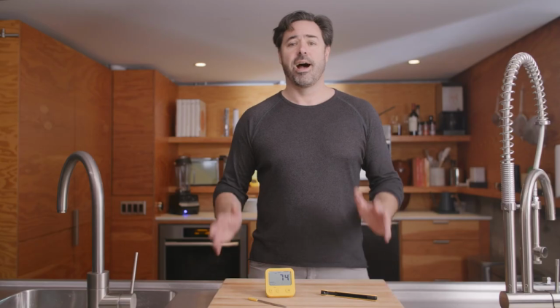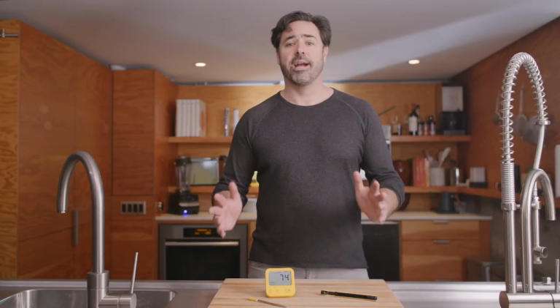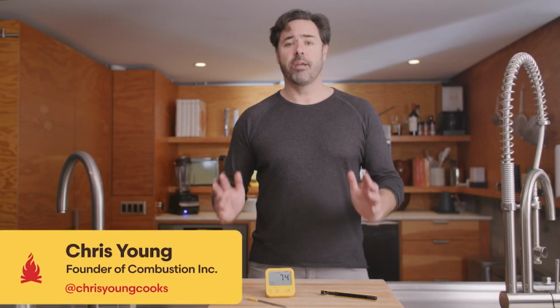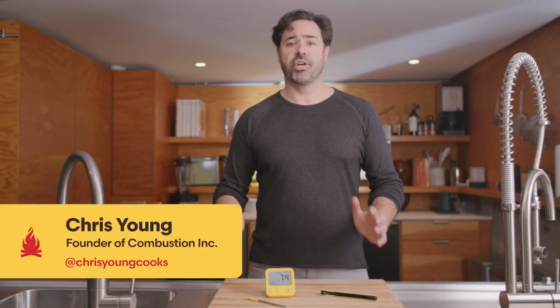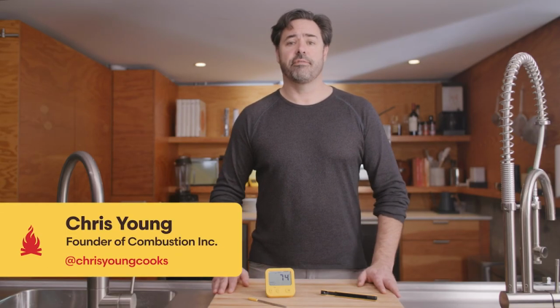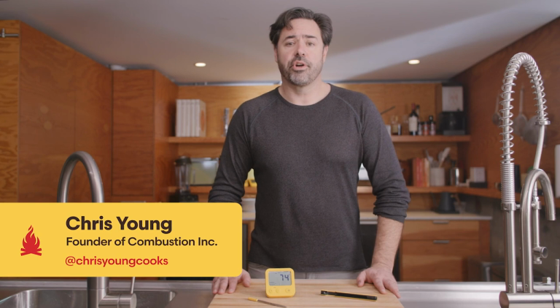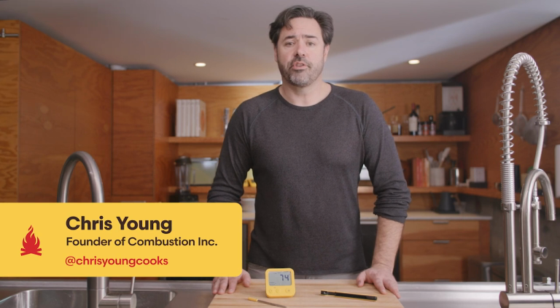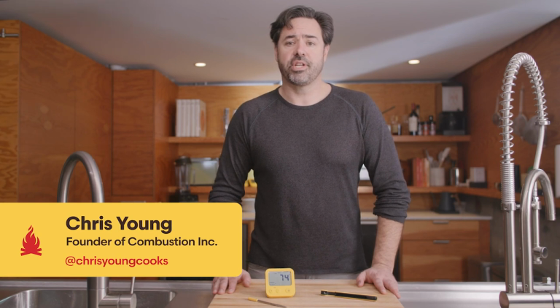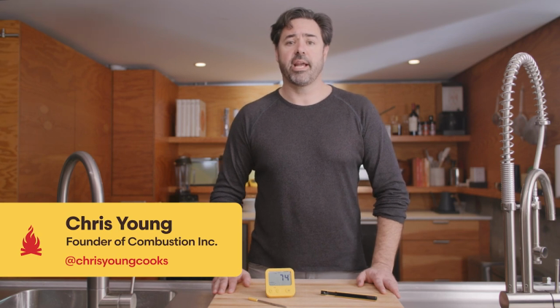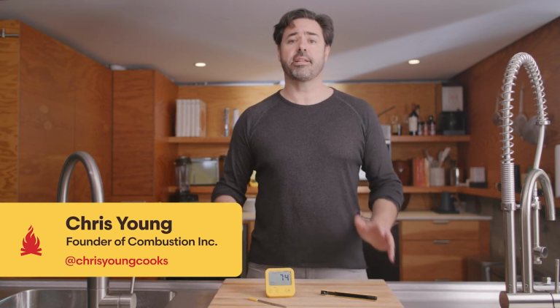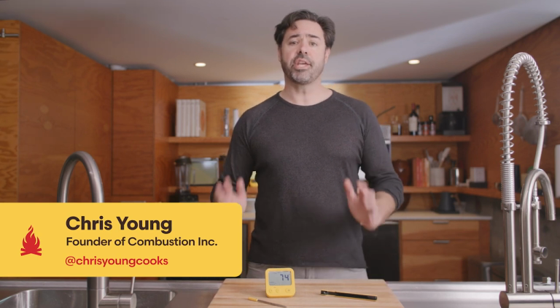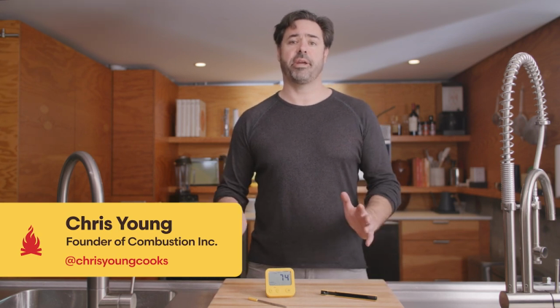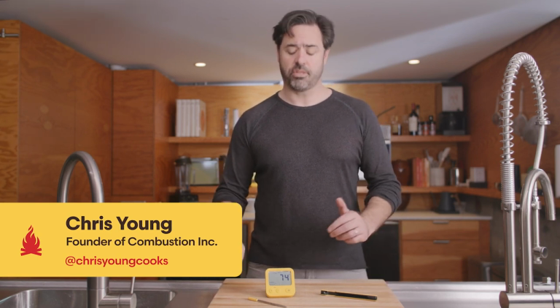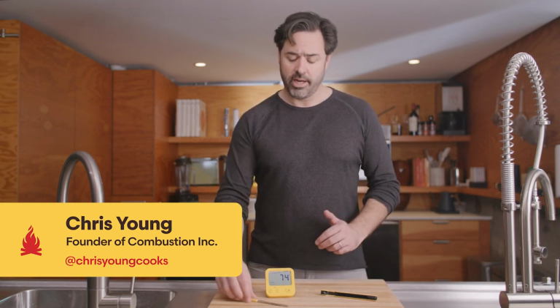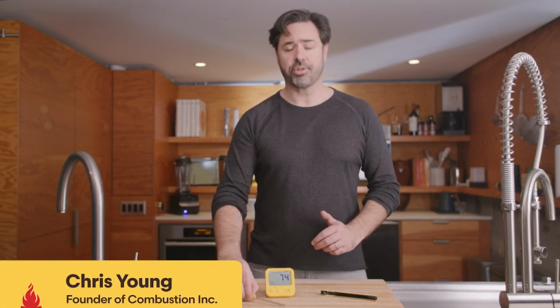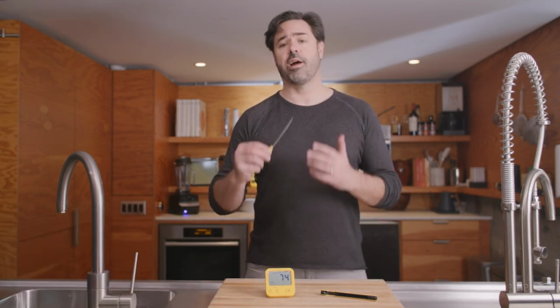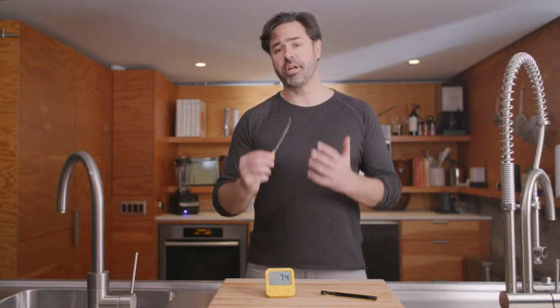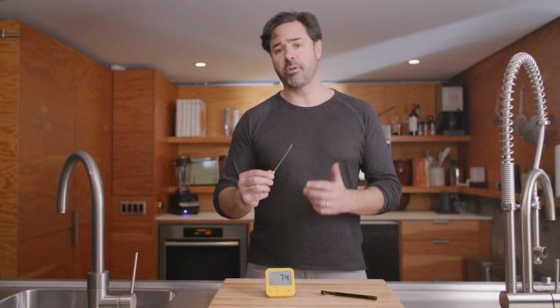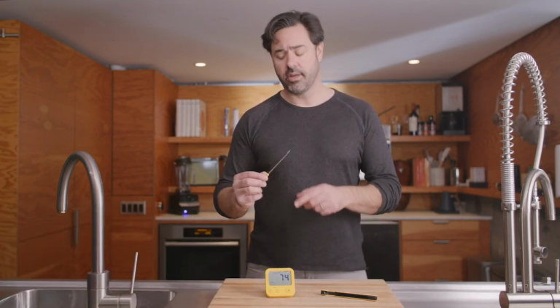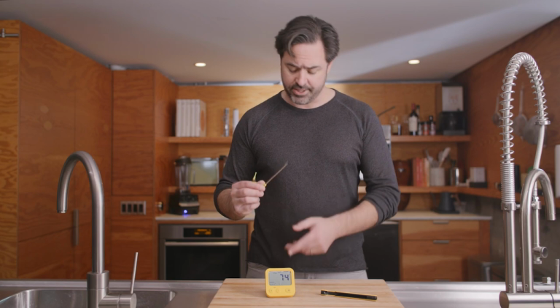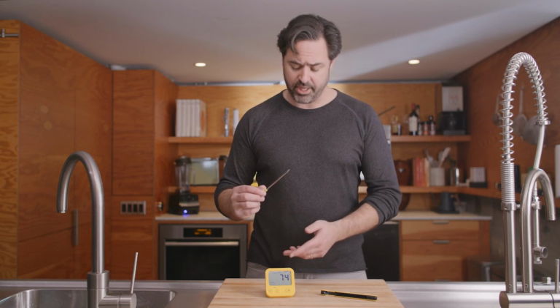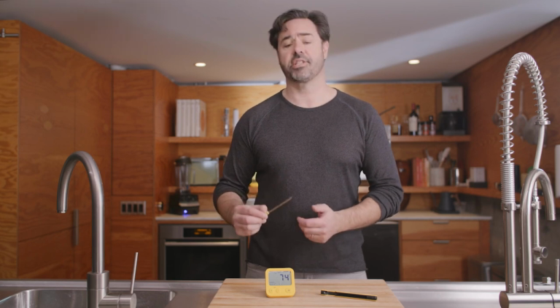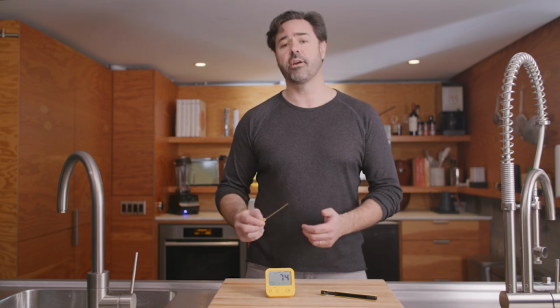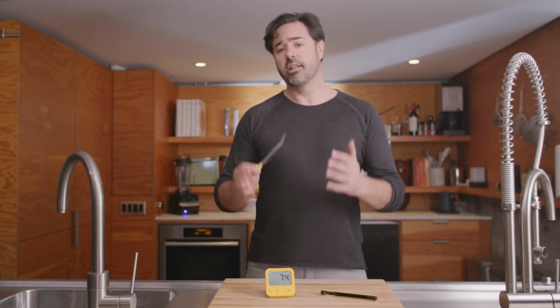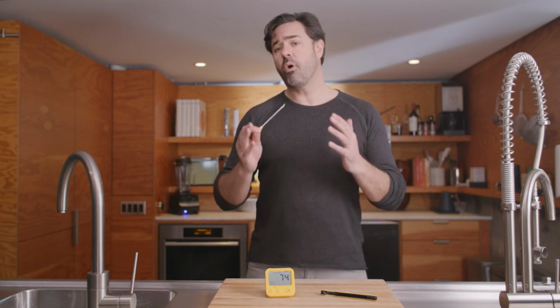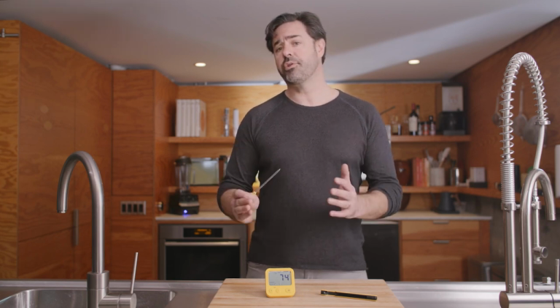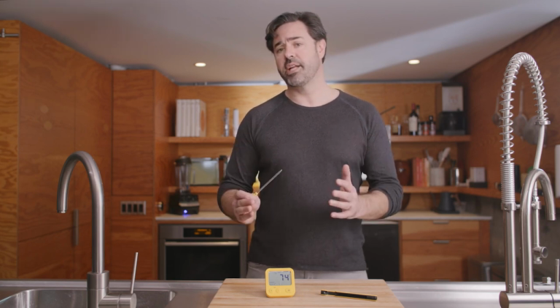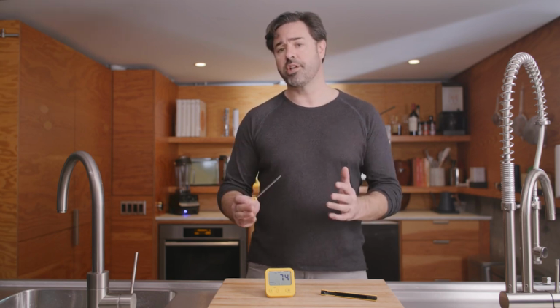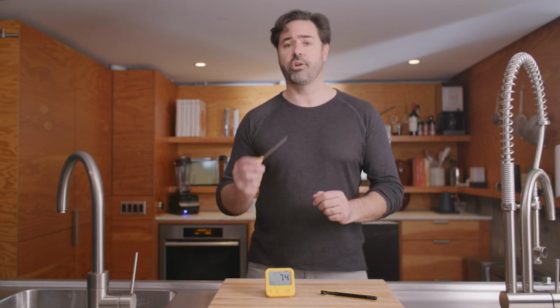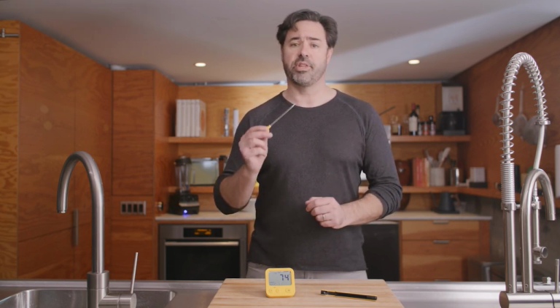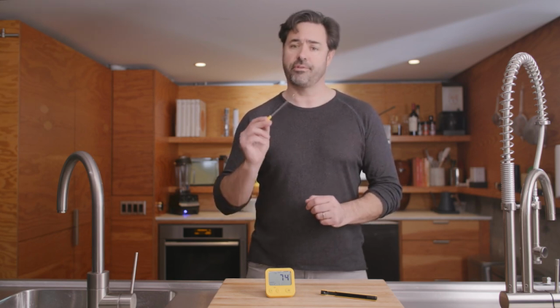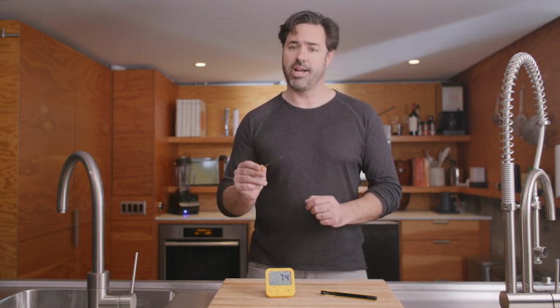Hi, I'm Chris Young, founder and owner of Combustion Inc. I'd like to thank you for being a customer and purchasing our predictive thermometer and its display and range extender. Let me walk you through setting yours up and cooking with it for the first time.